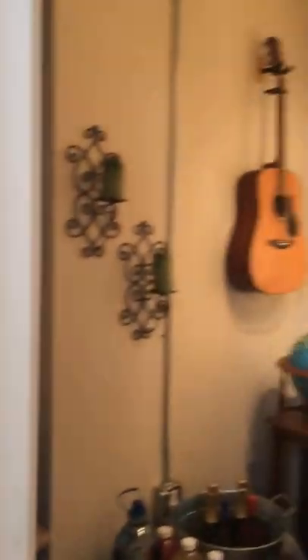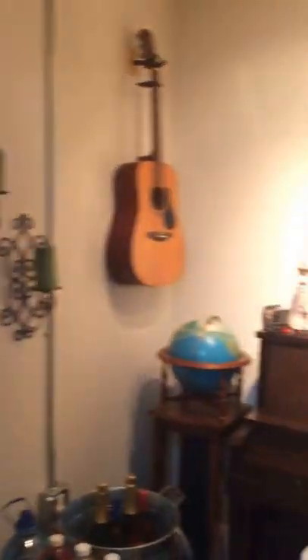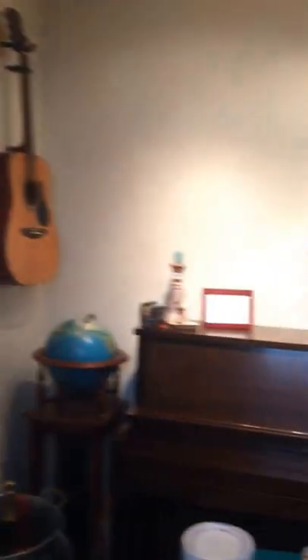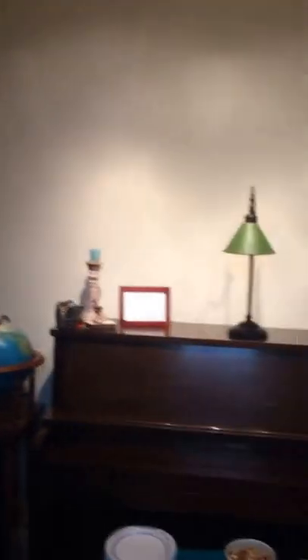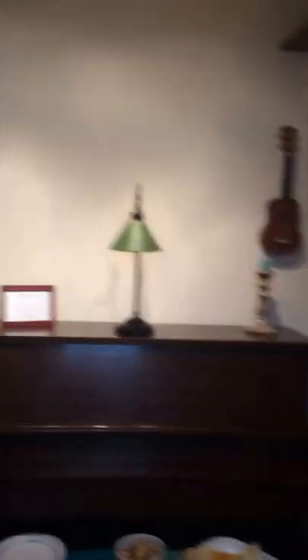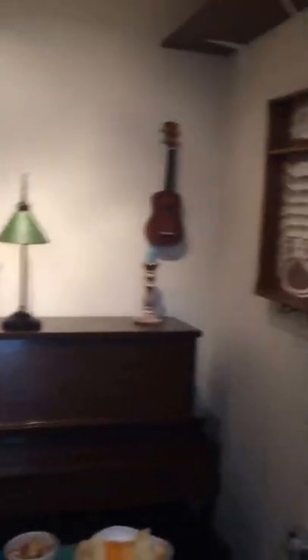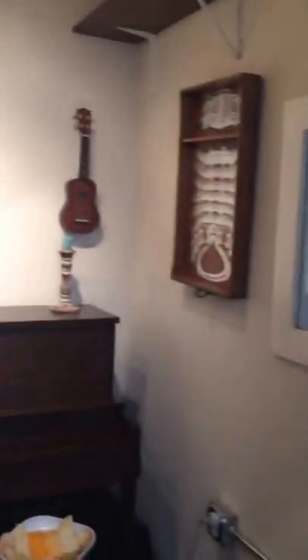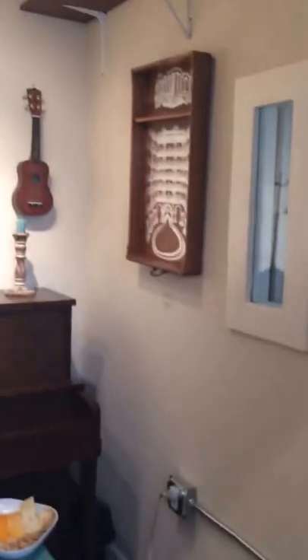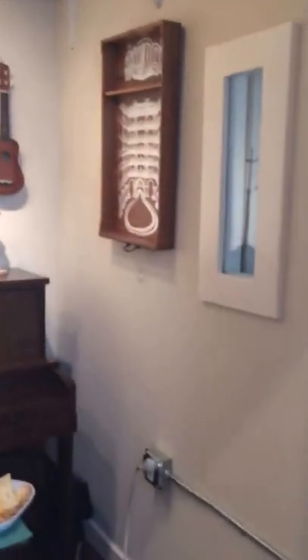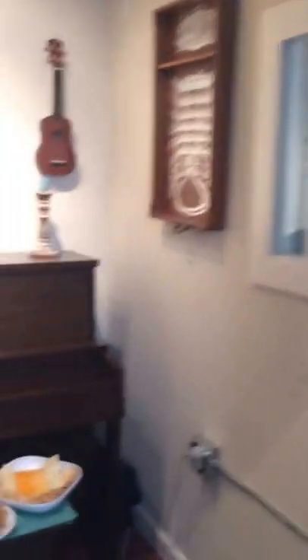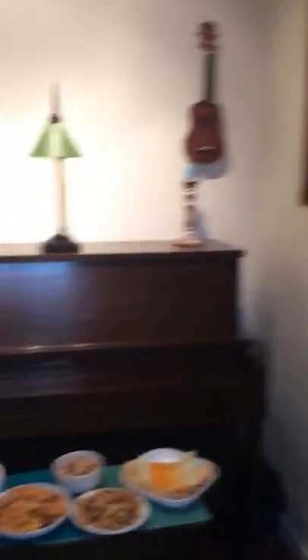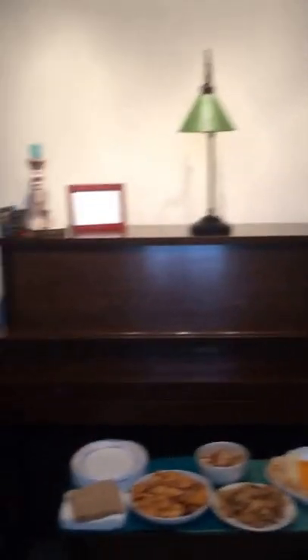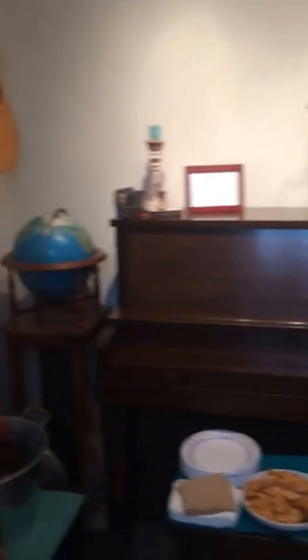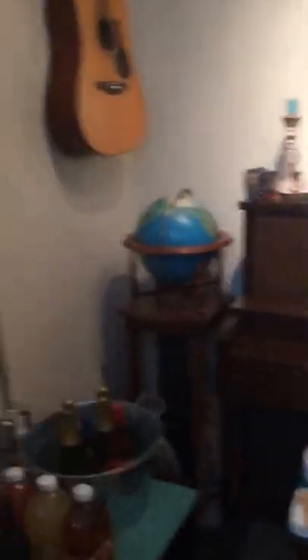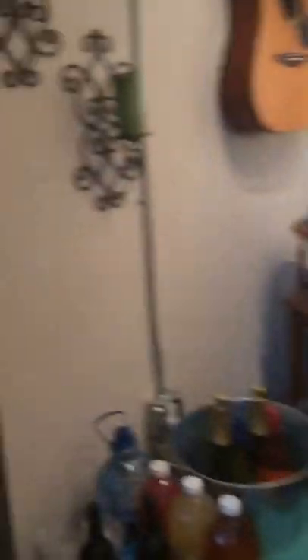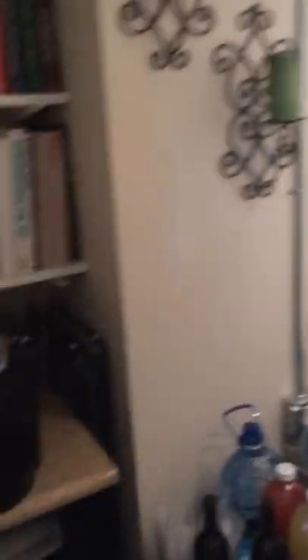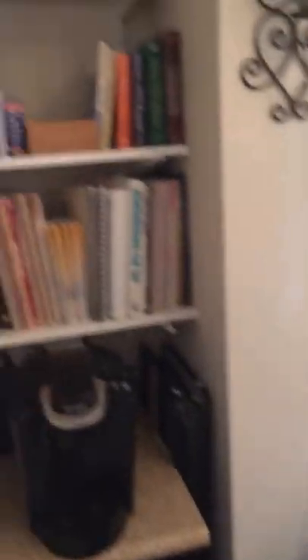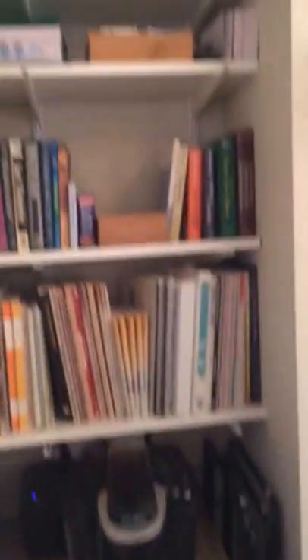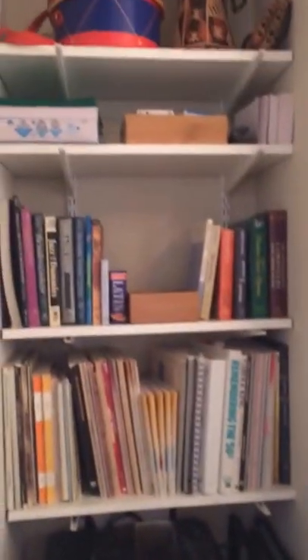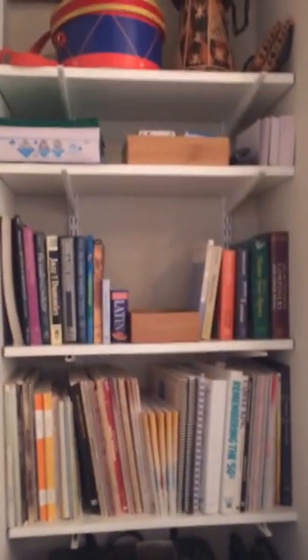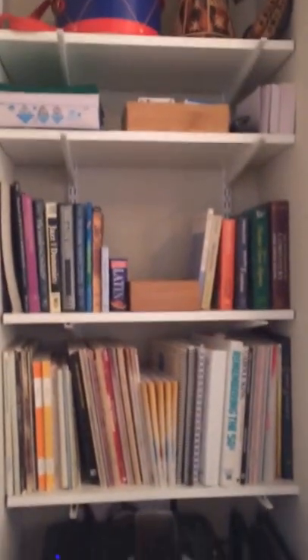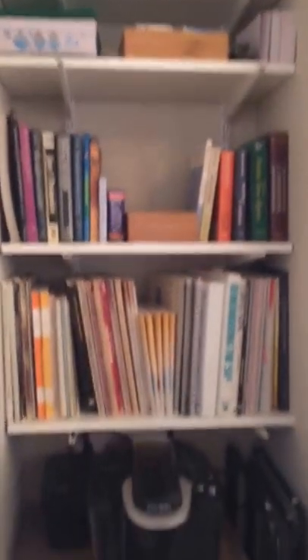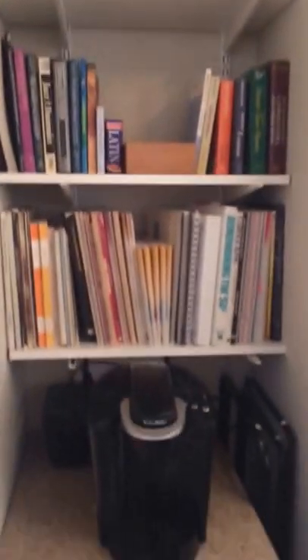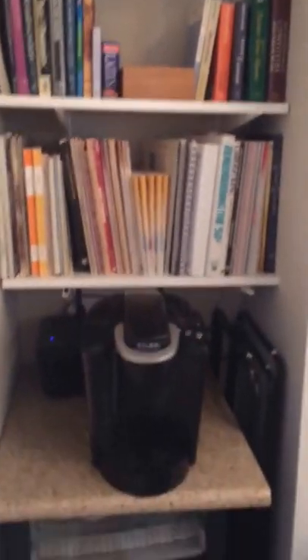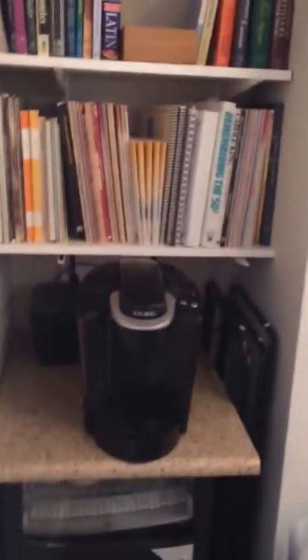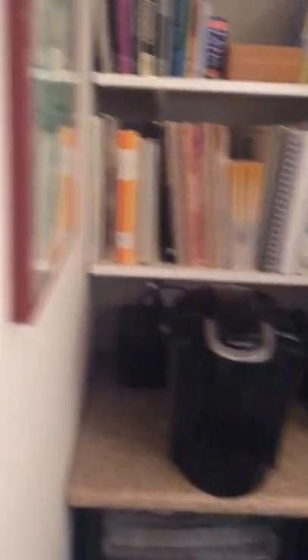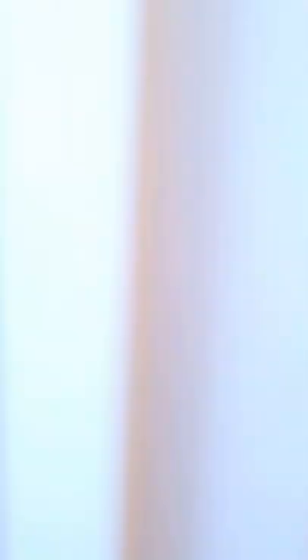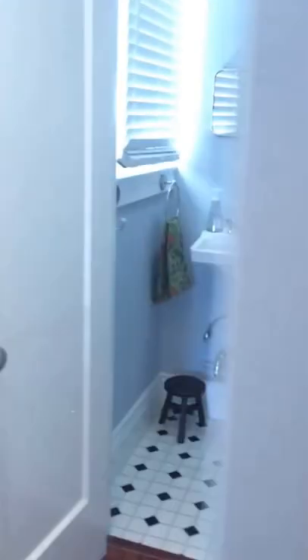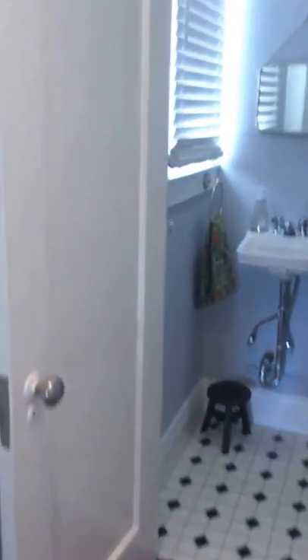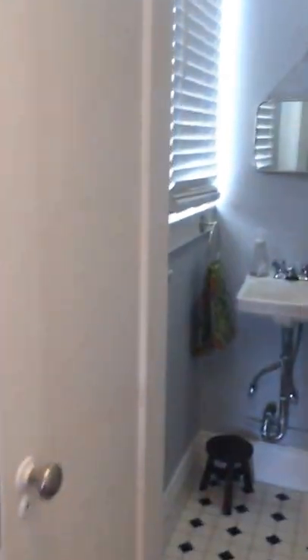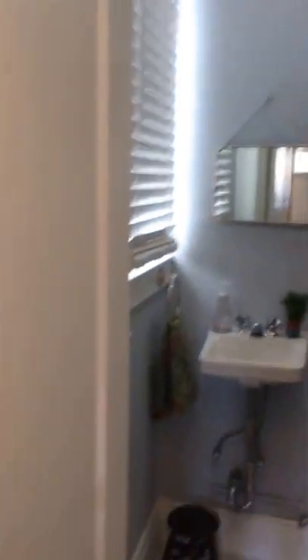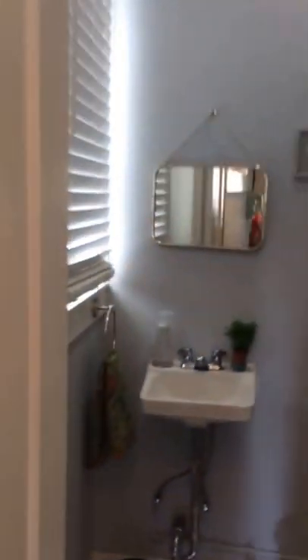This is the soundproof room. Bookshelf. Refrigerator. Carrick — oh yeah, gotta have that. Backroom.